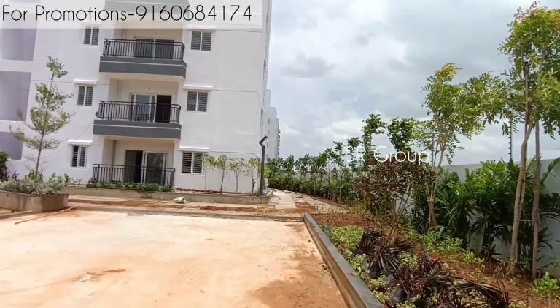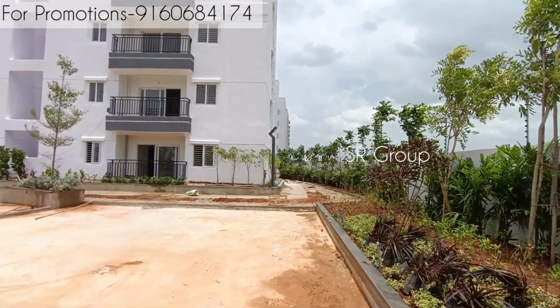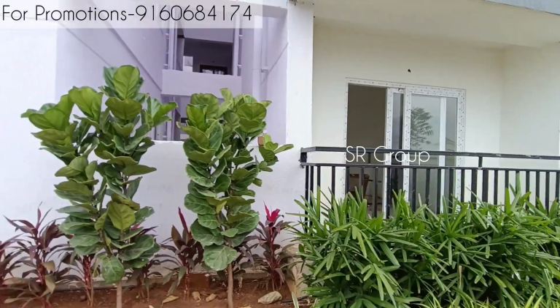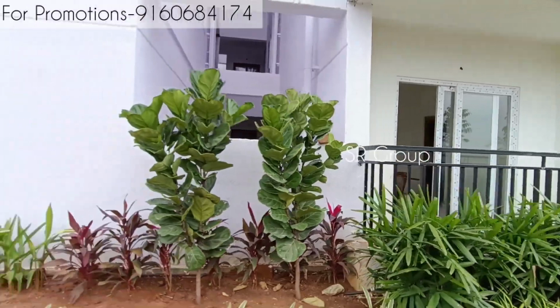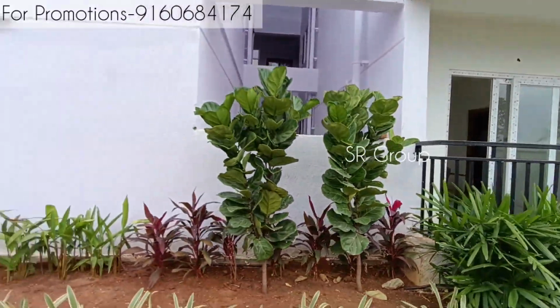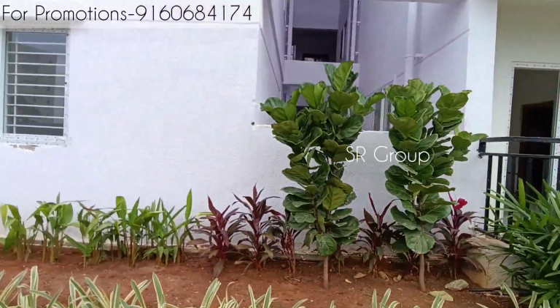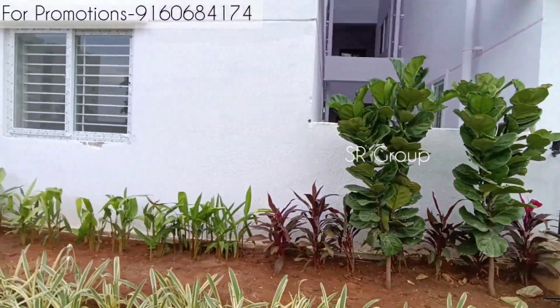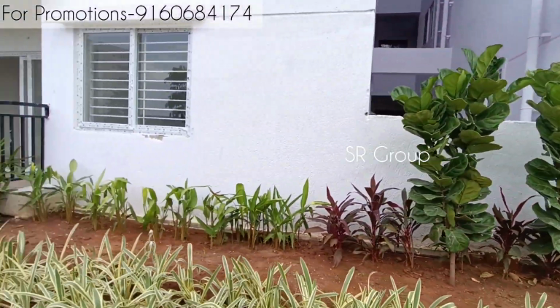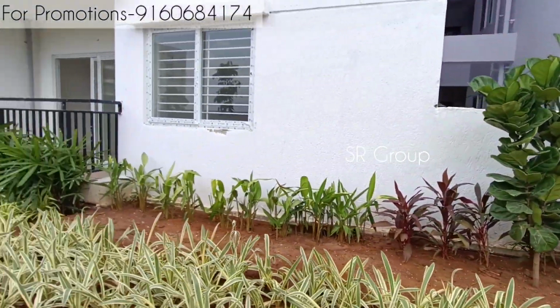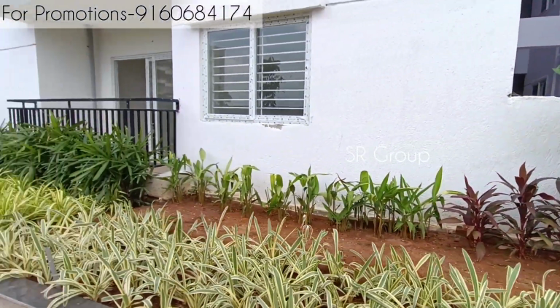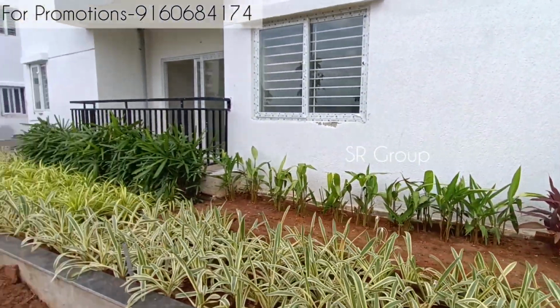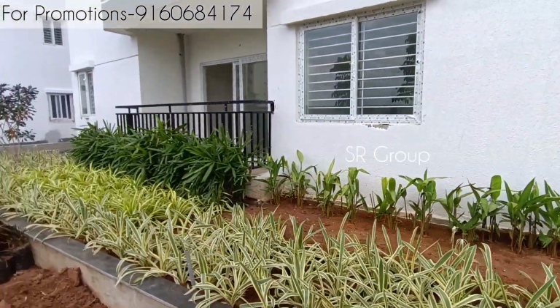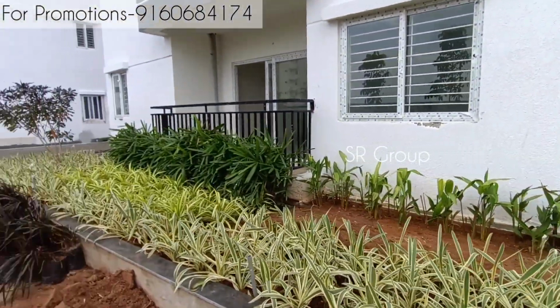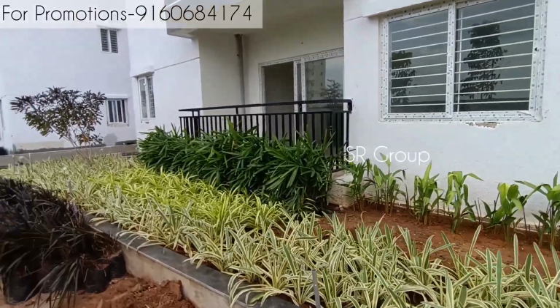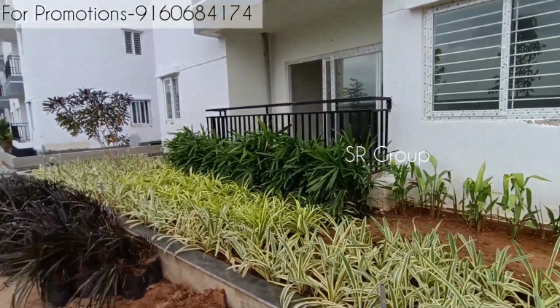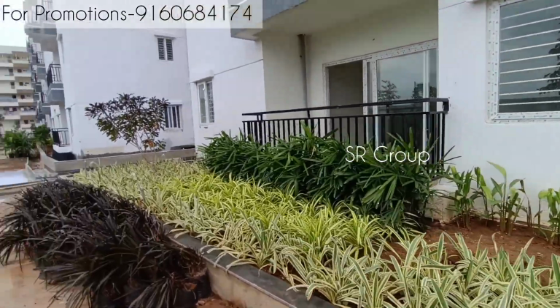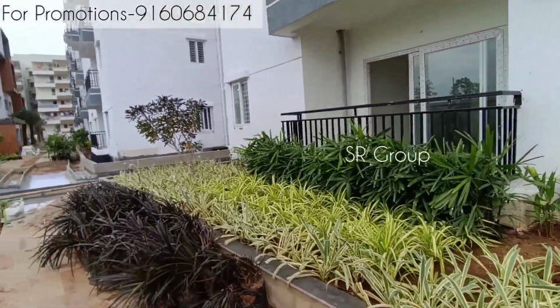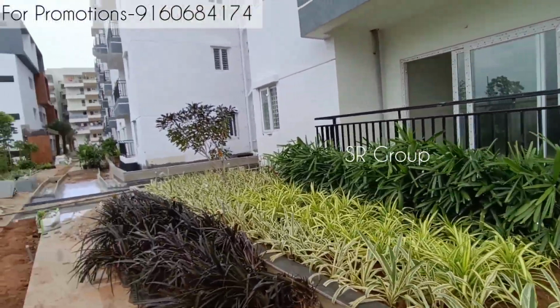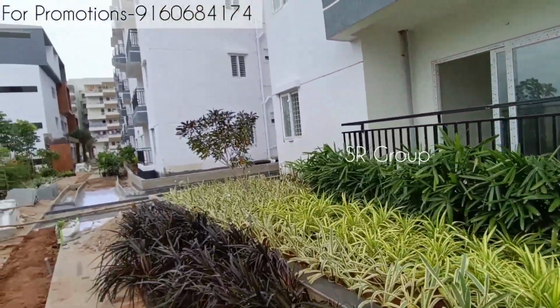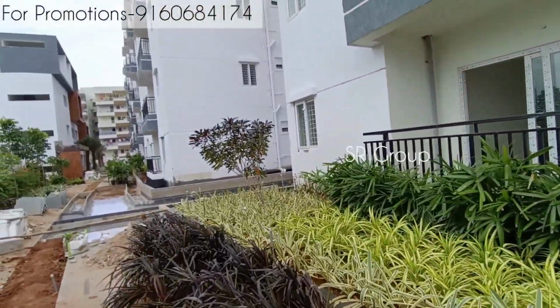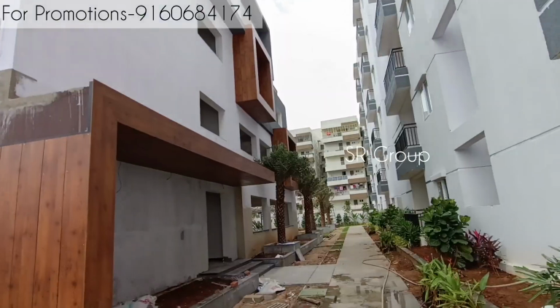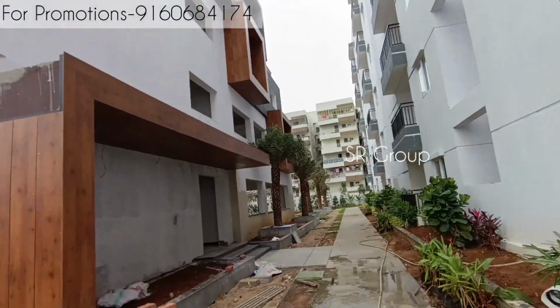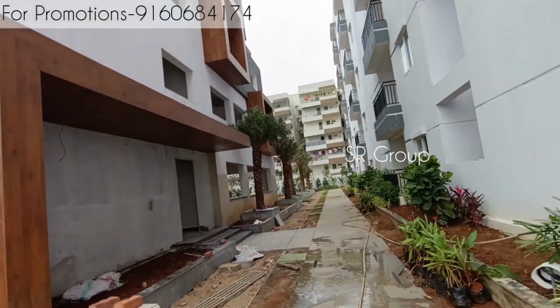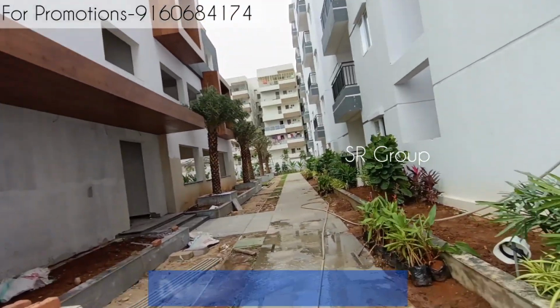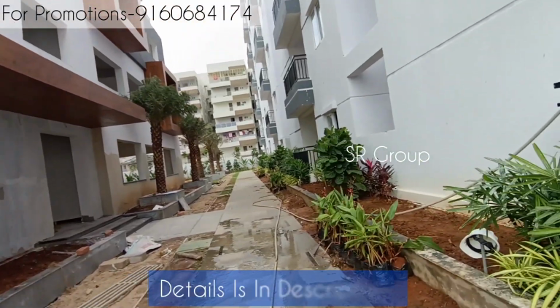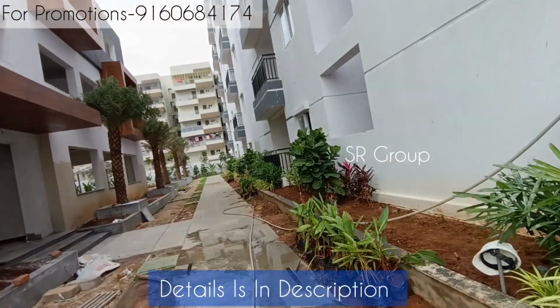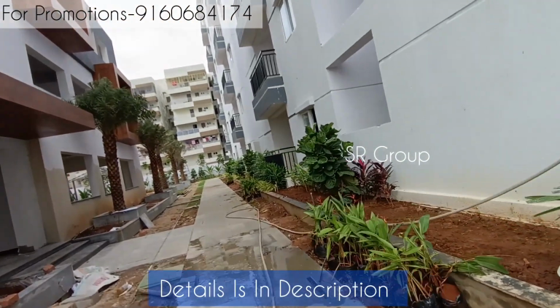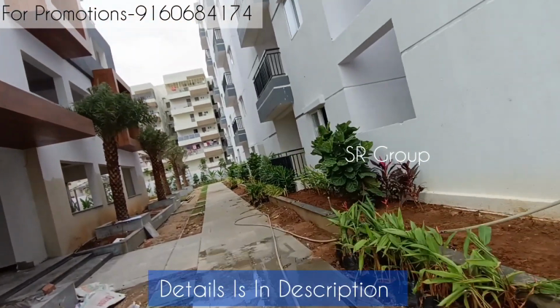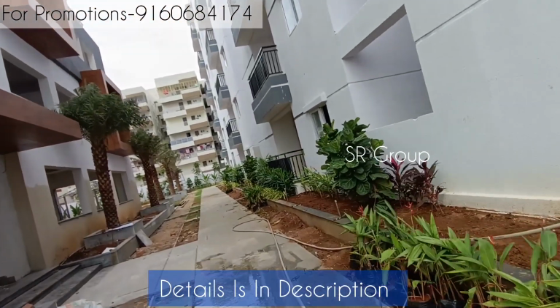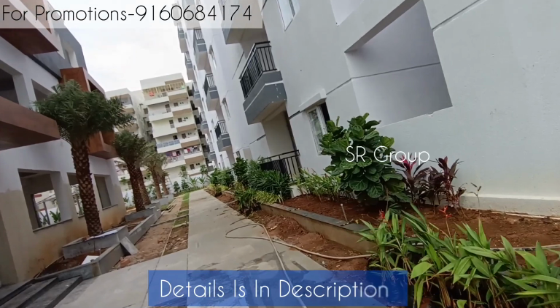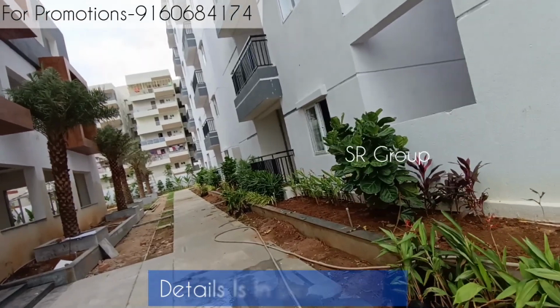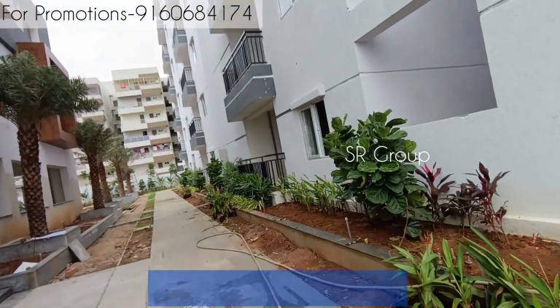In this project, we have 2BHK and 3BHK units available in East, West, and North facings. As per government rules, more than 55% of the land is open space.